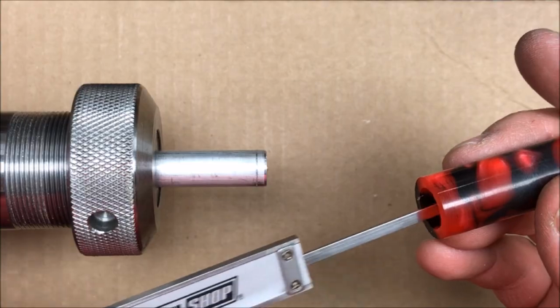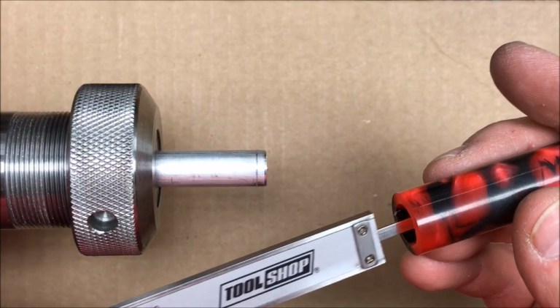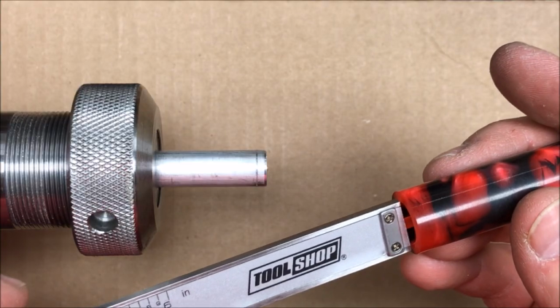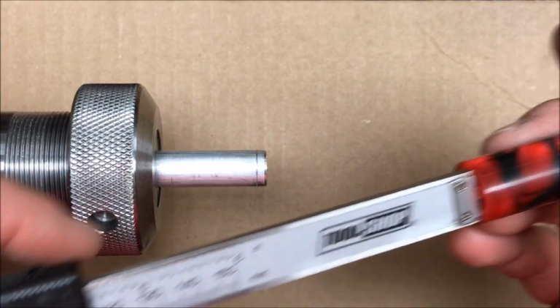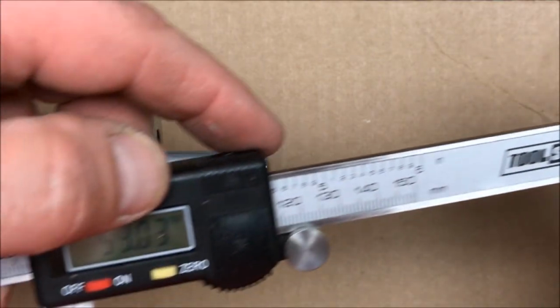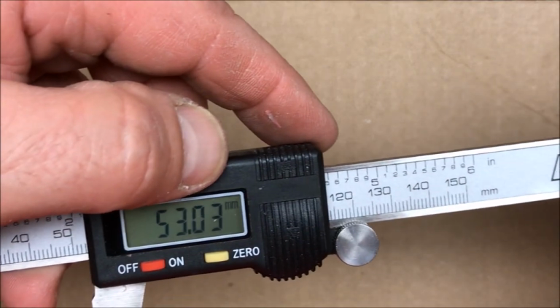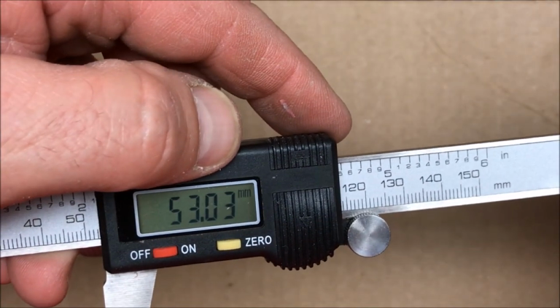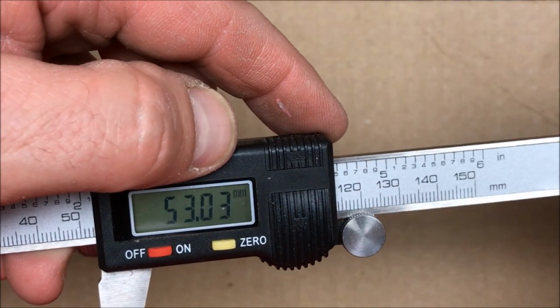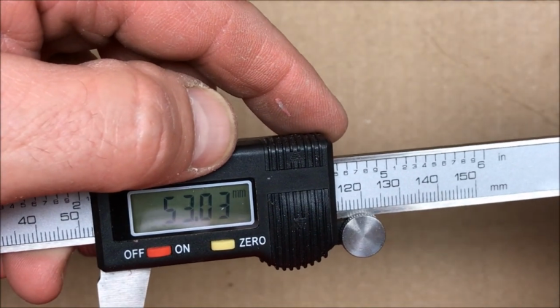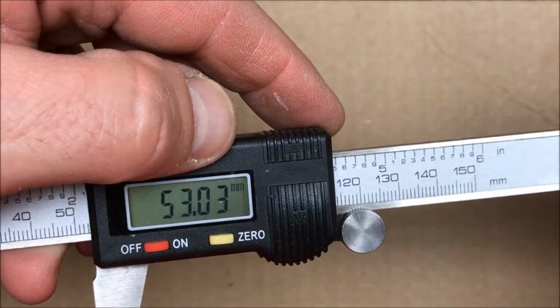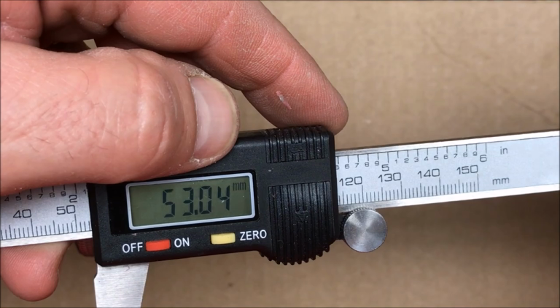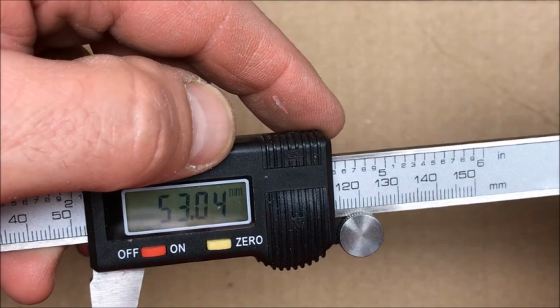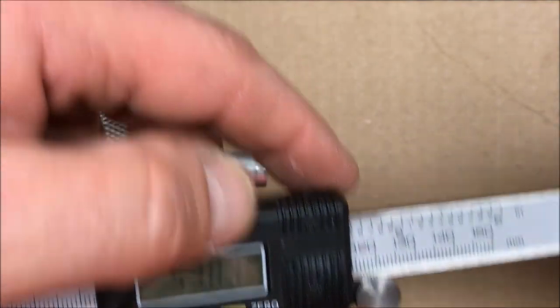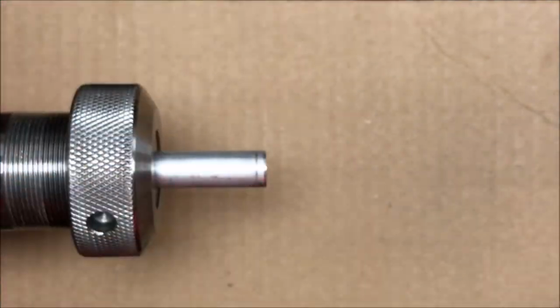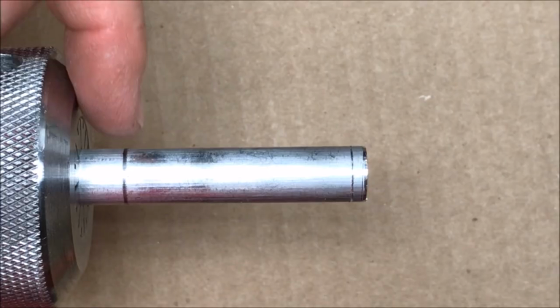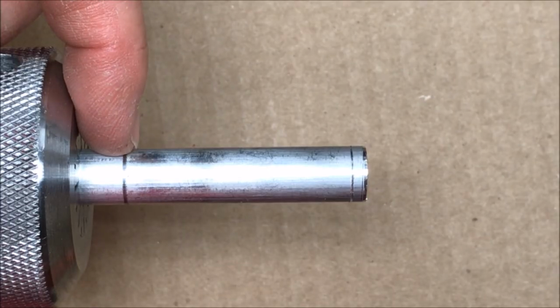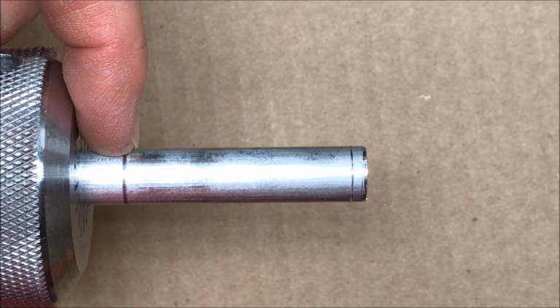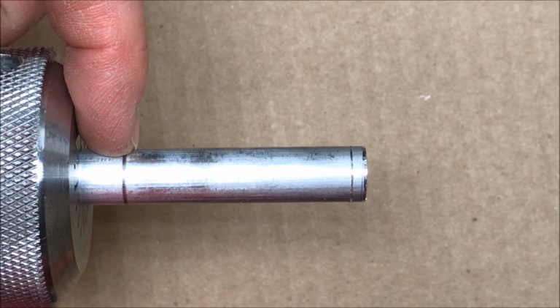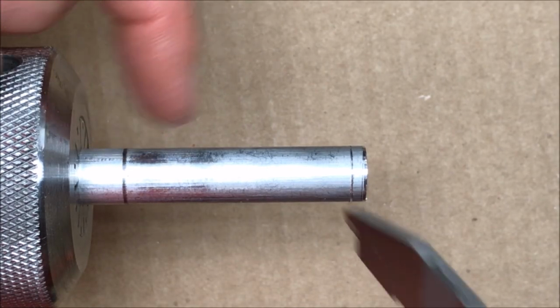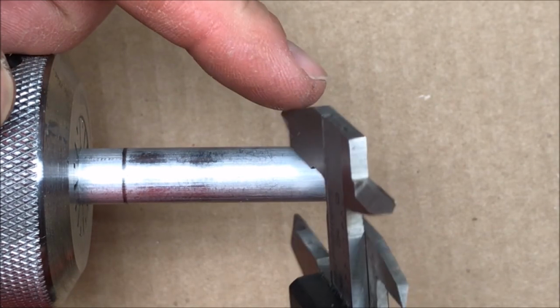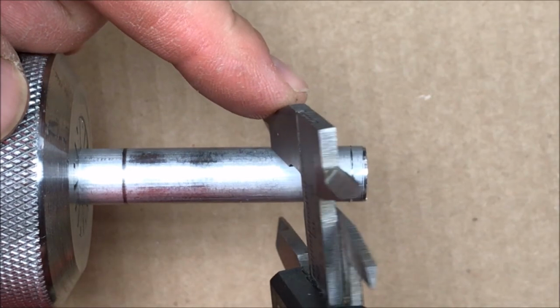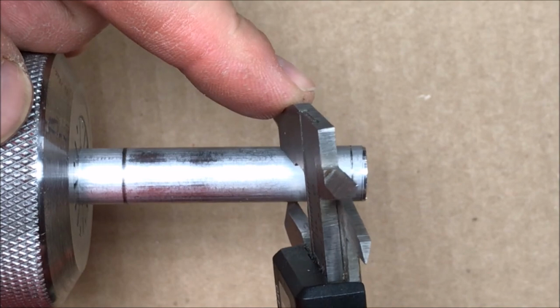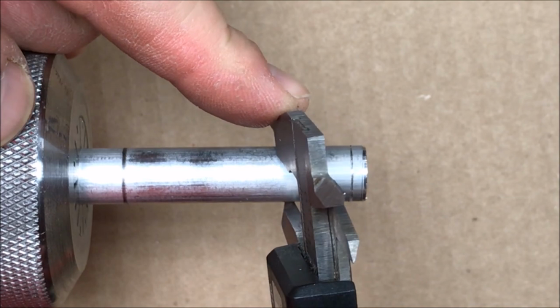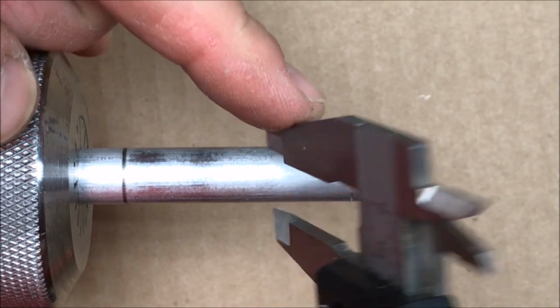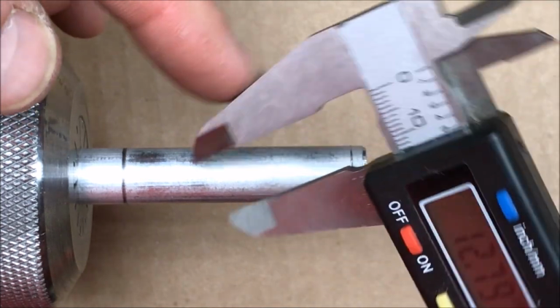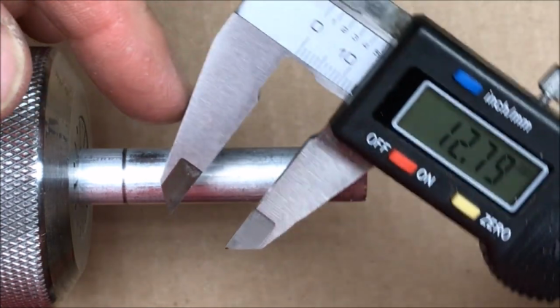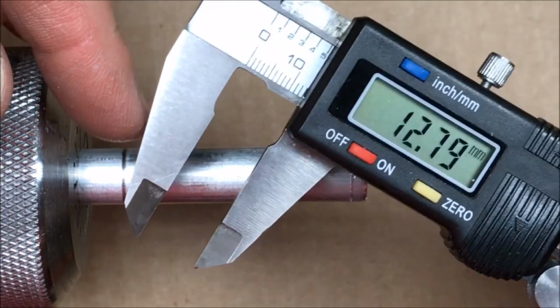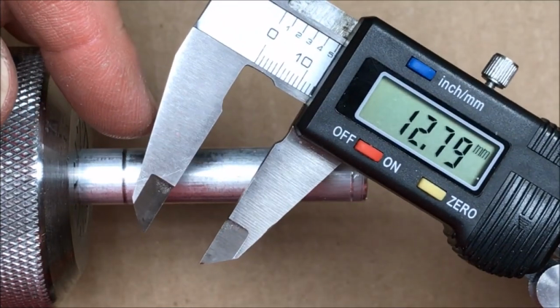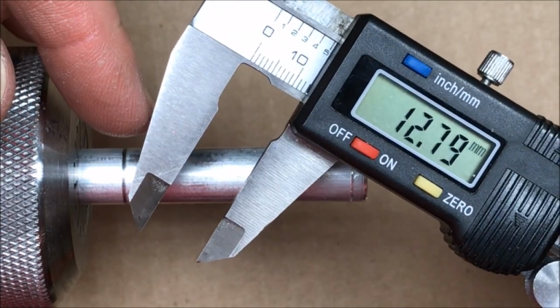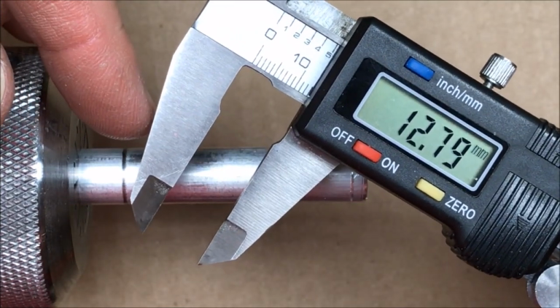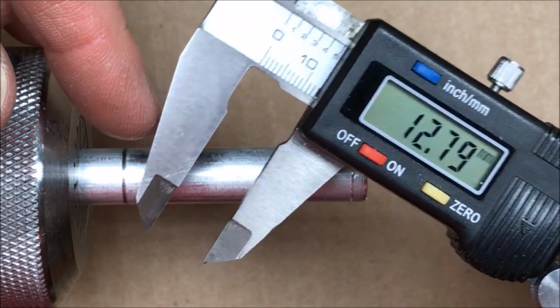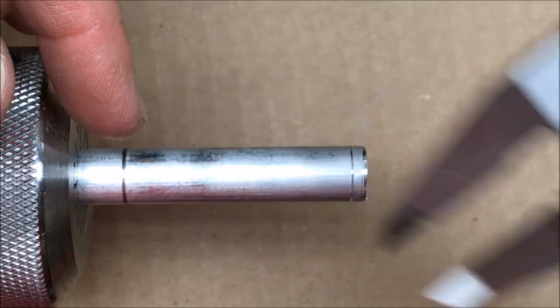I took a measurement of the inside of my blank with my calipers and it came out to about 53.03 millimeters. I have transferred that distance to my aluminum rod and taking a quick measurement of the diameter of the rod, you can see that it is 12.79 millimeters.